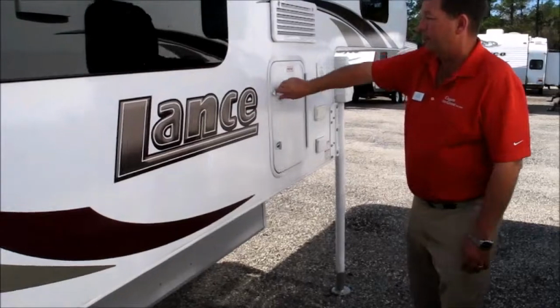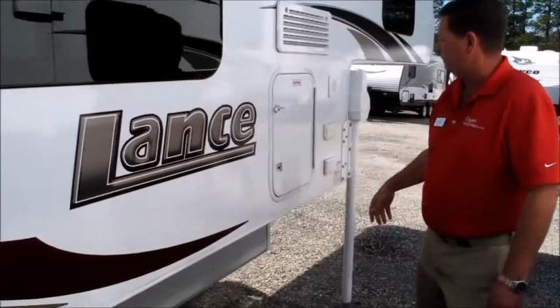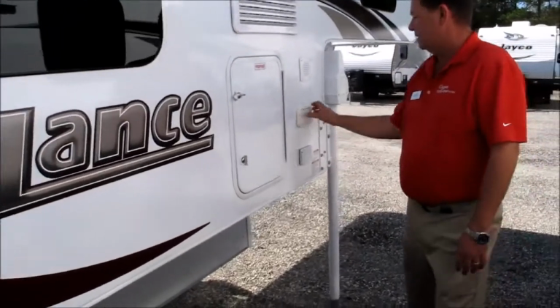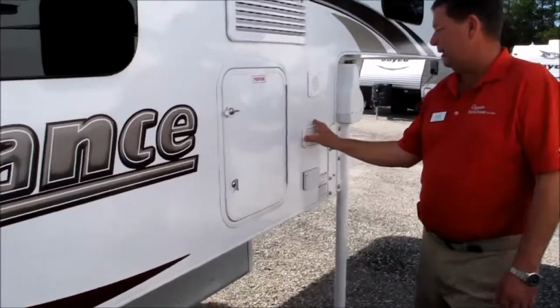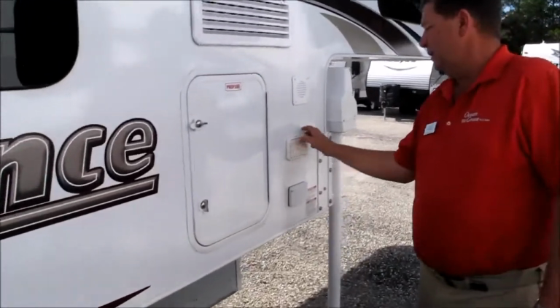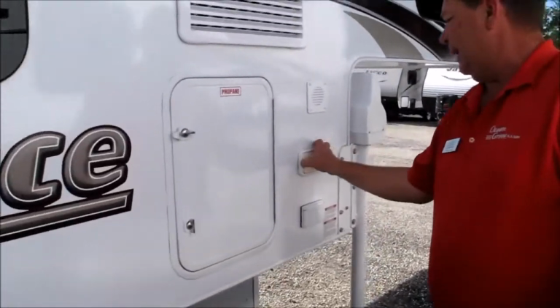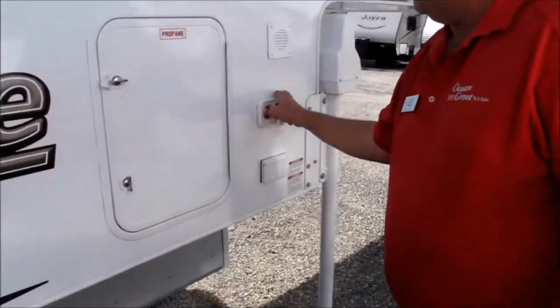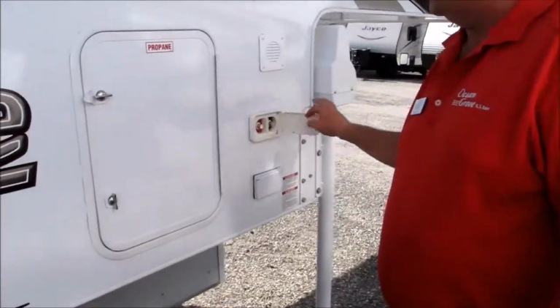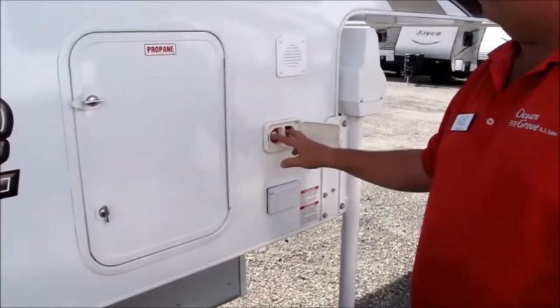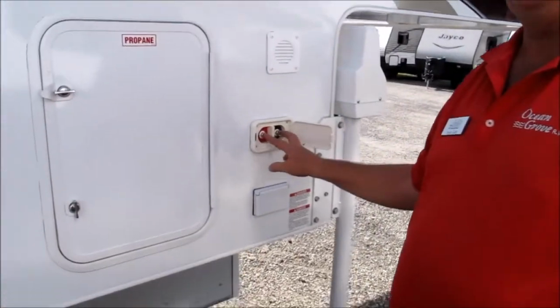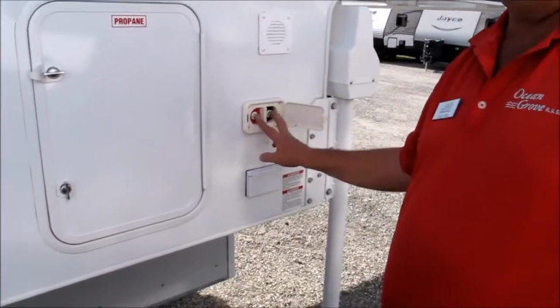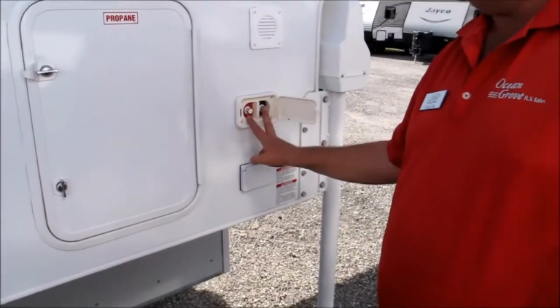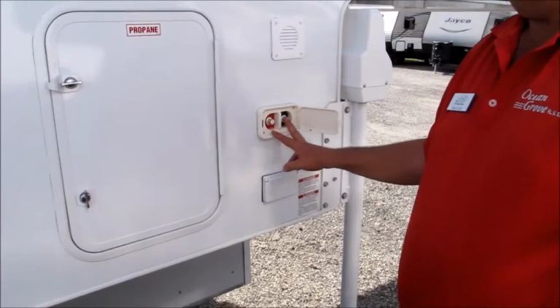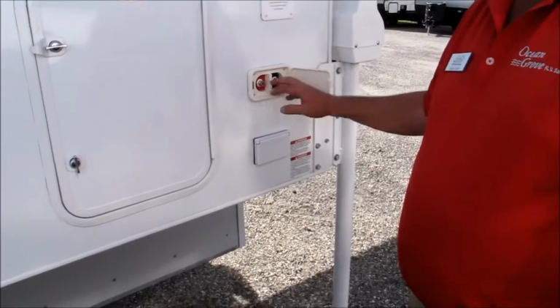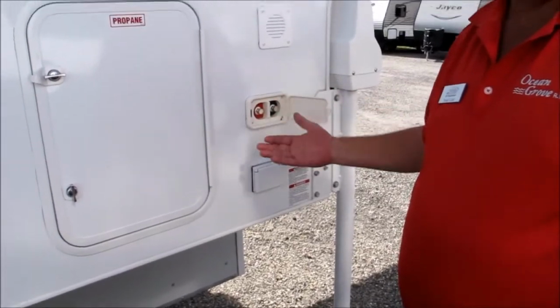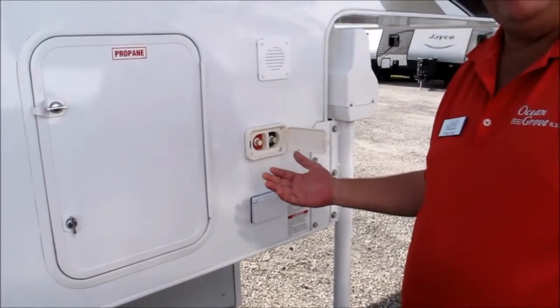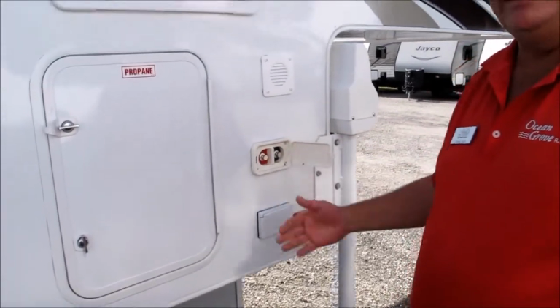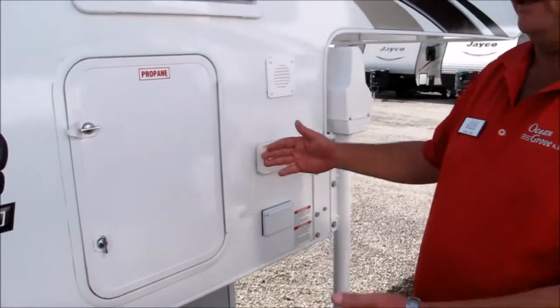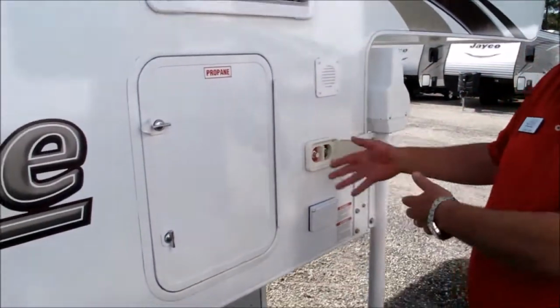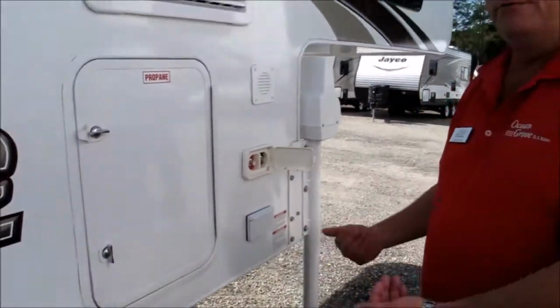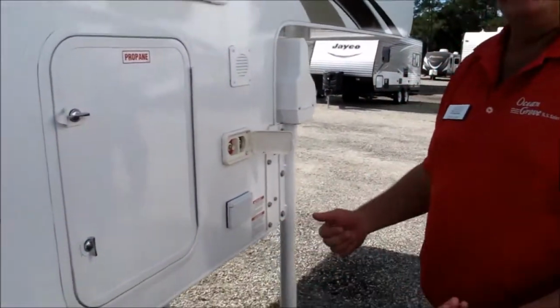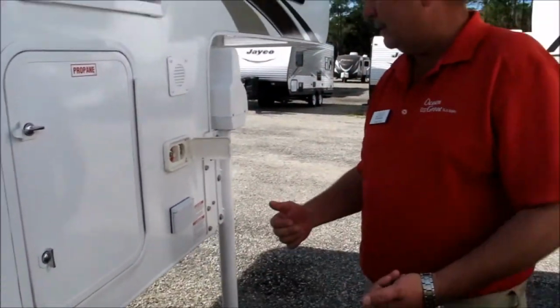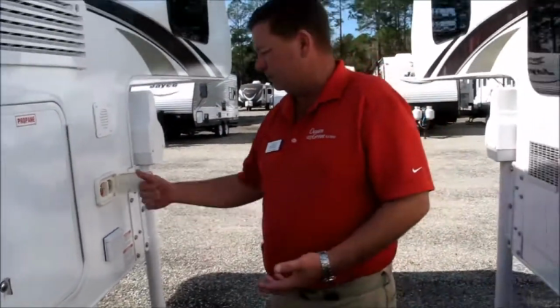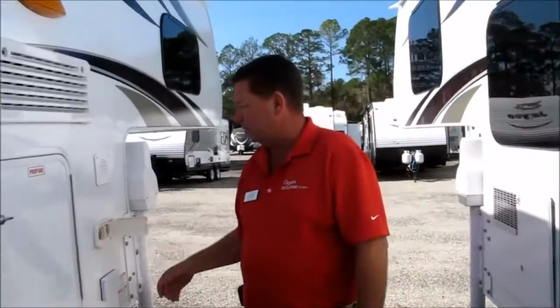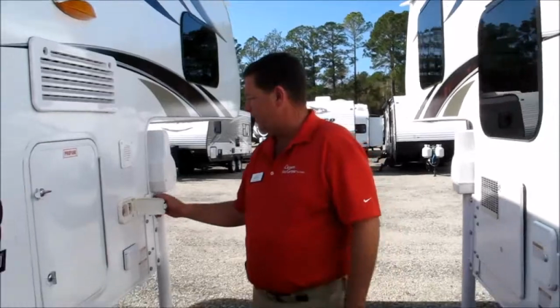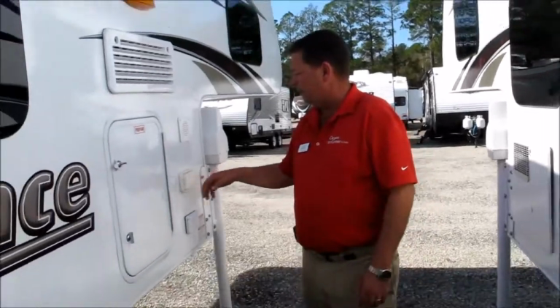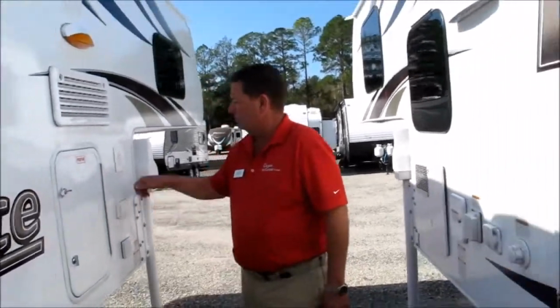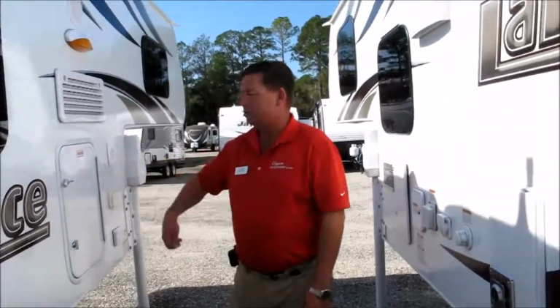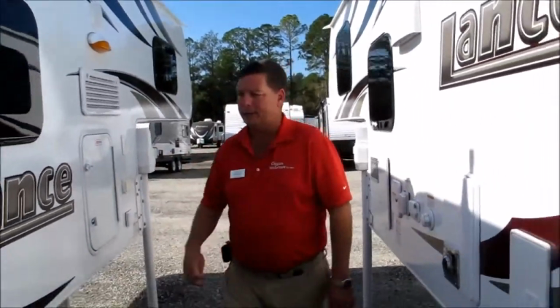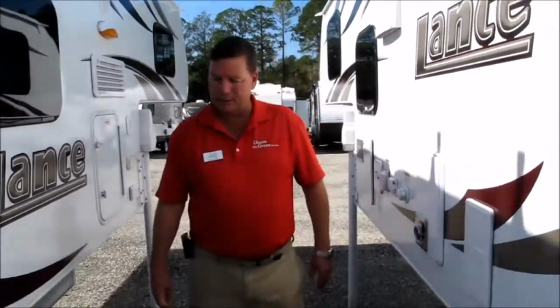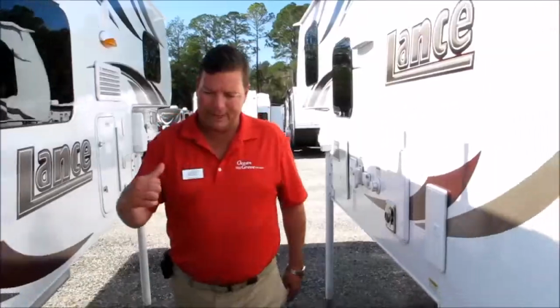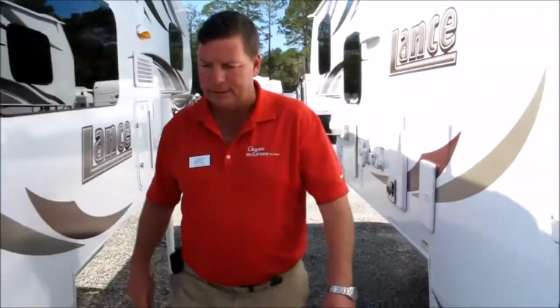Another nice feature in 2016 is that Lance has come out with external battery charge ports. You charge your battery from the outside — you don't have to go inside and remove it from underneath the steps. Charge it right out there, plus your battery exhaust. Now let's take a look inside.